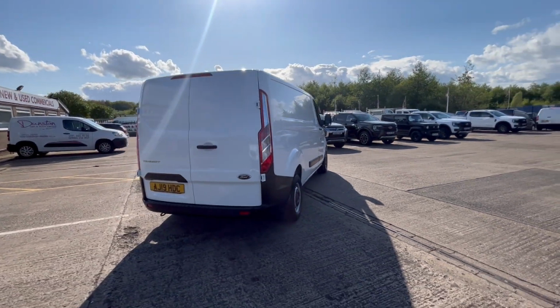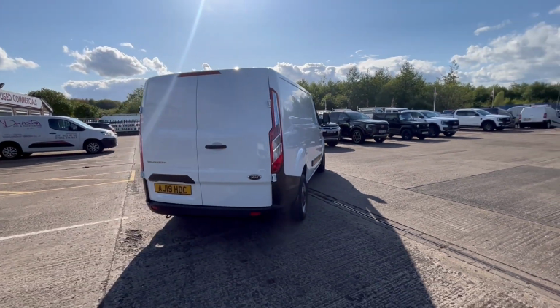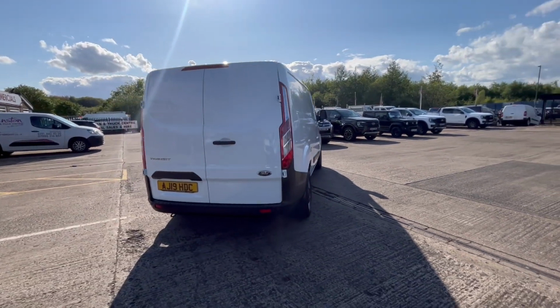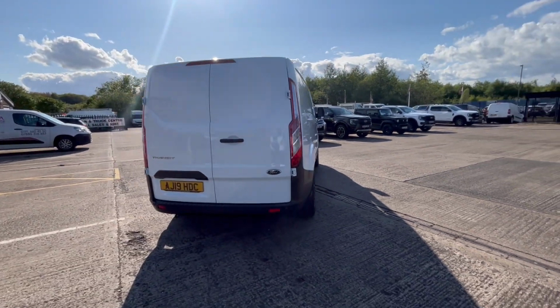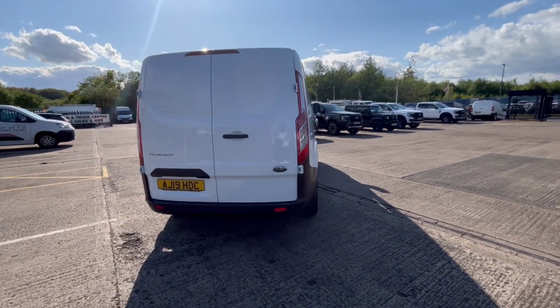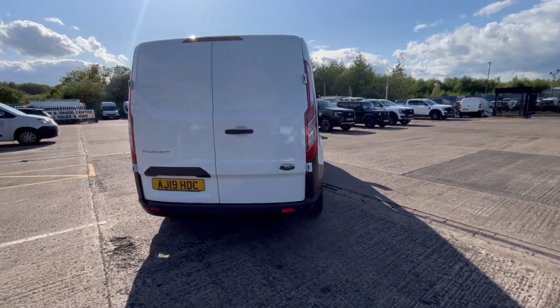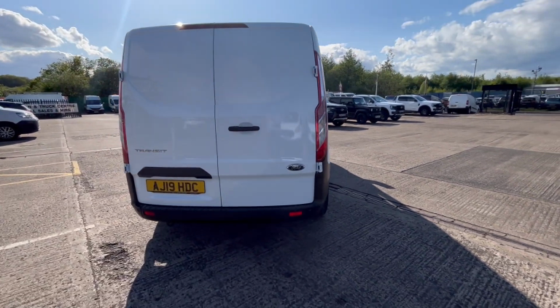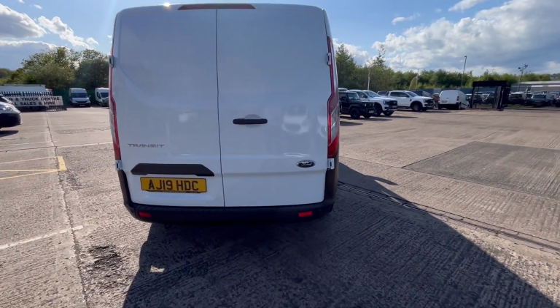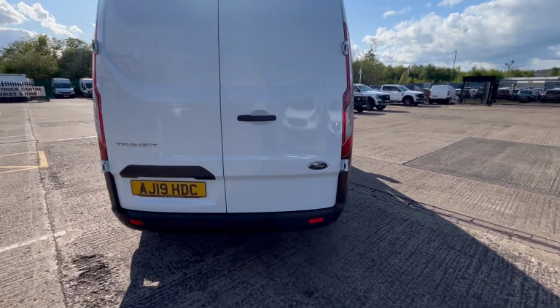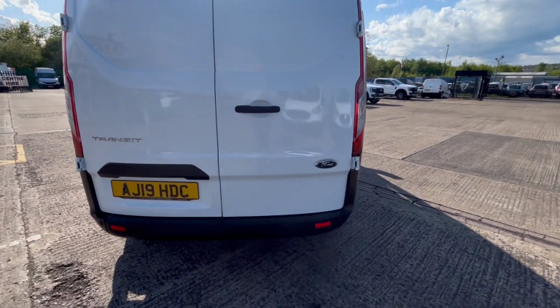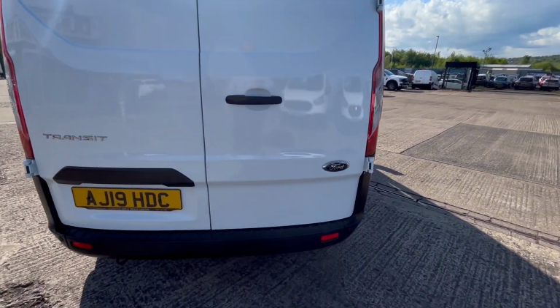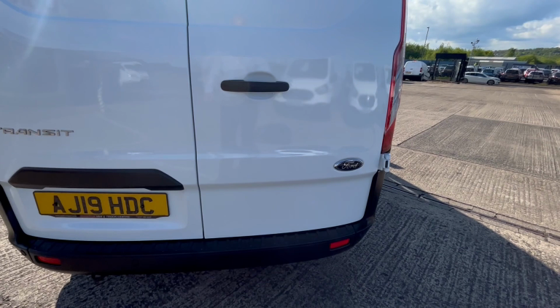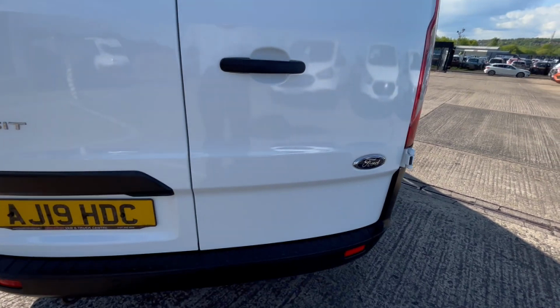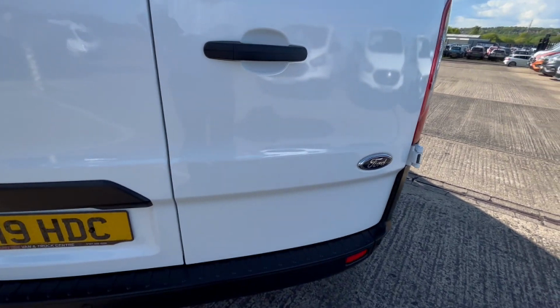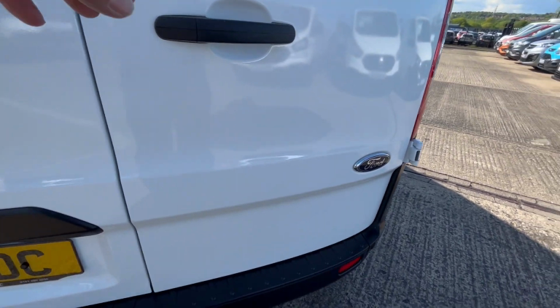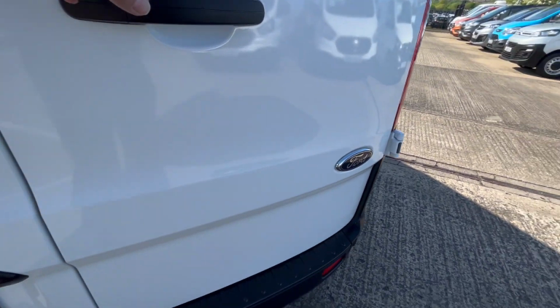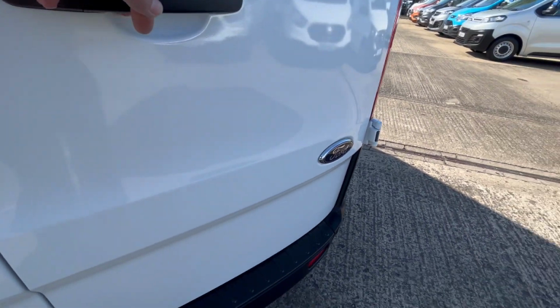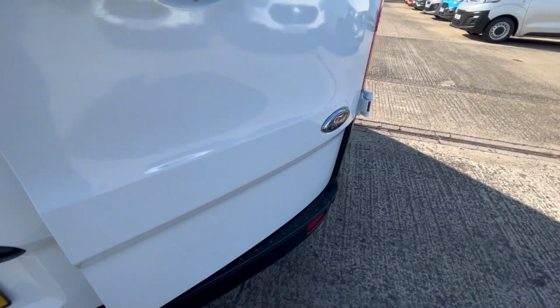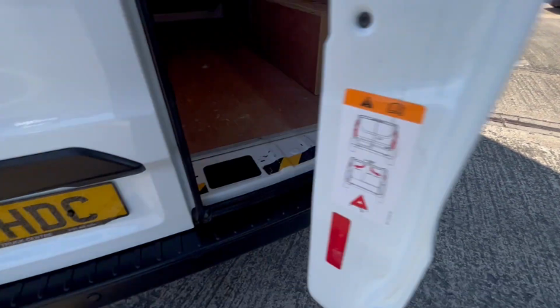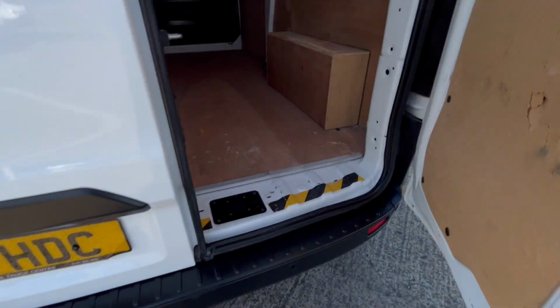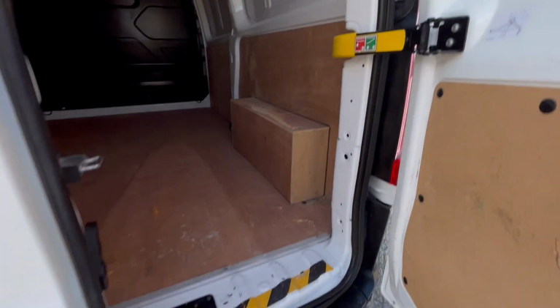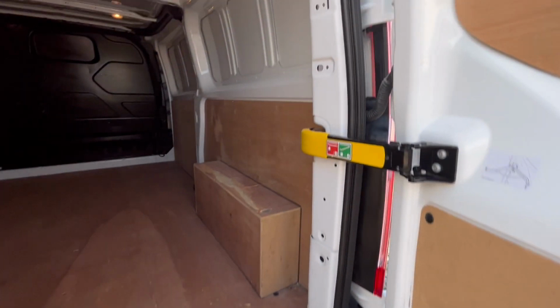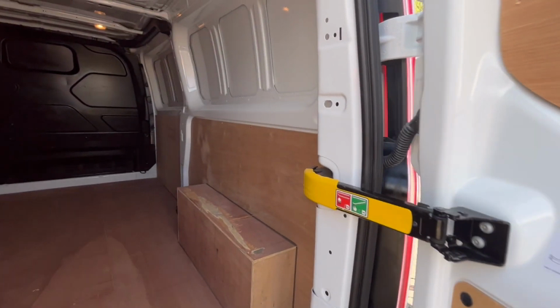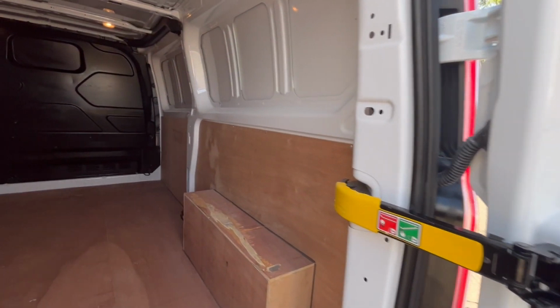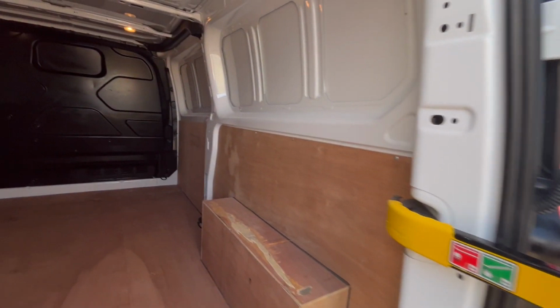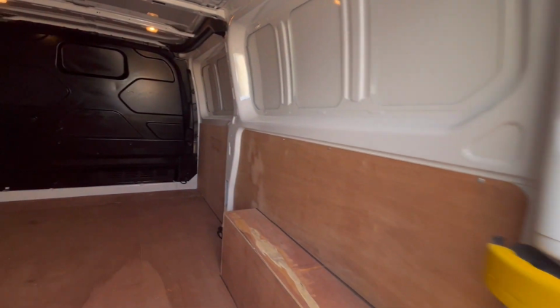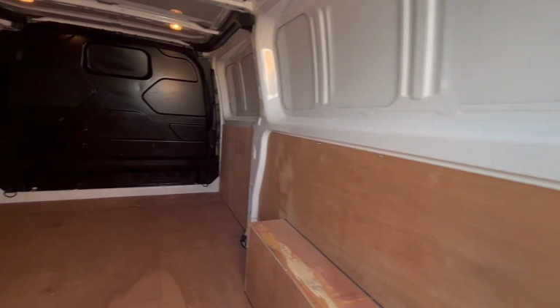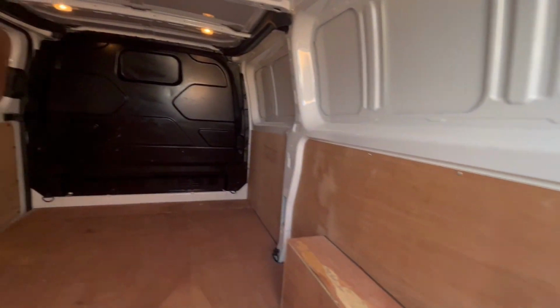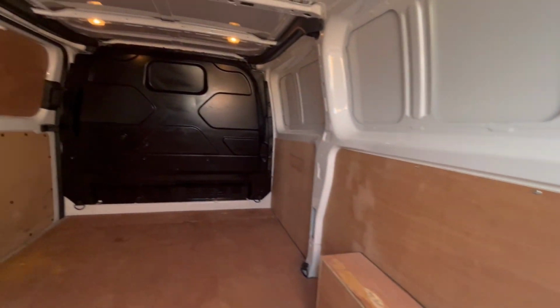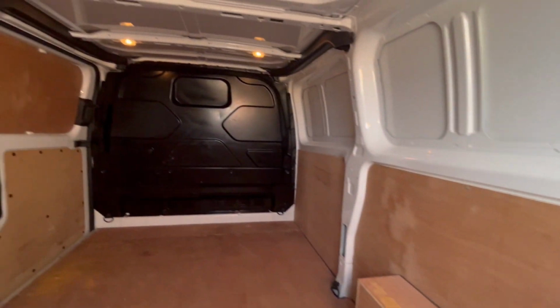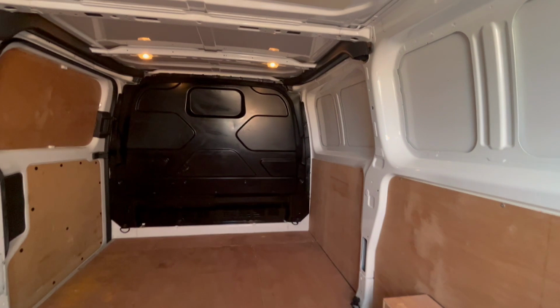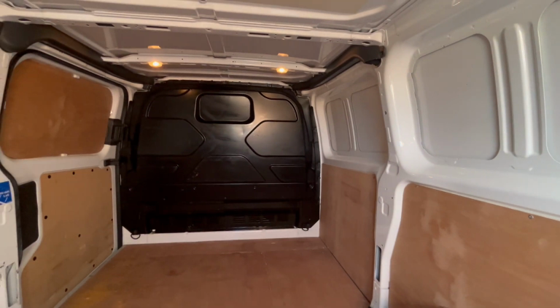You've got your rear parking sensors there — it's got front and rear parking sensors on this one. Fully lined out in the back with a factory bulkhead.